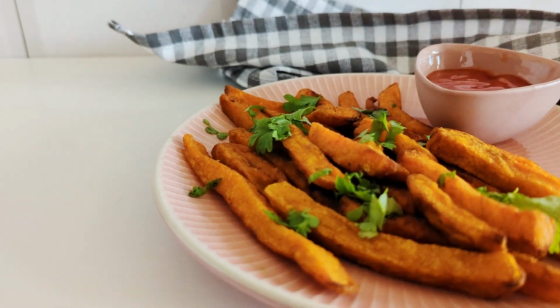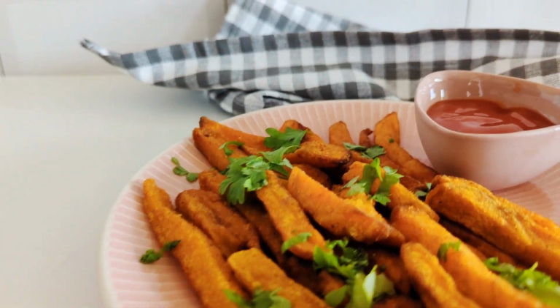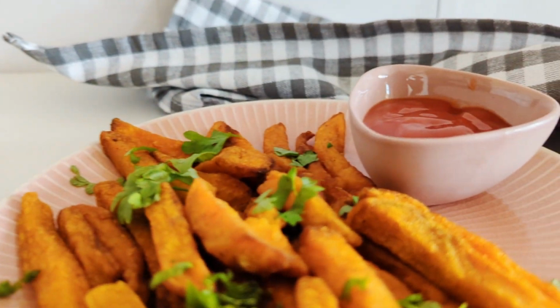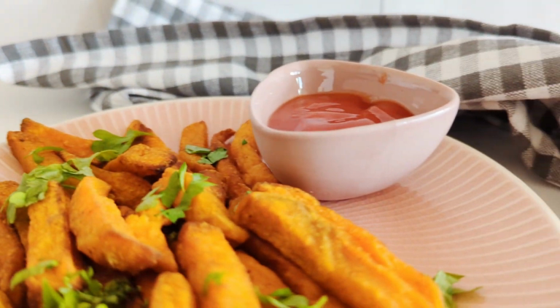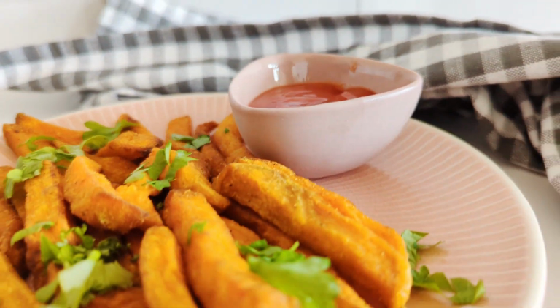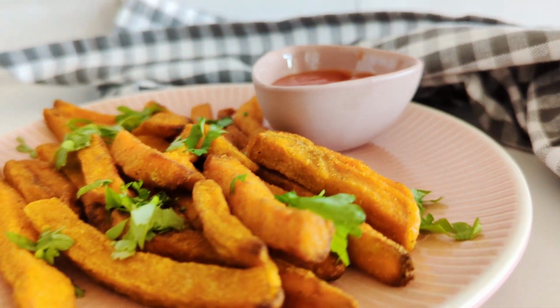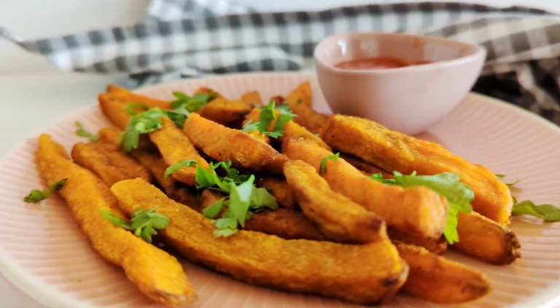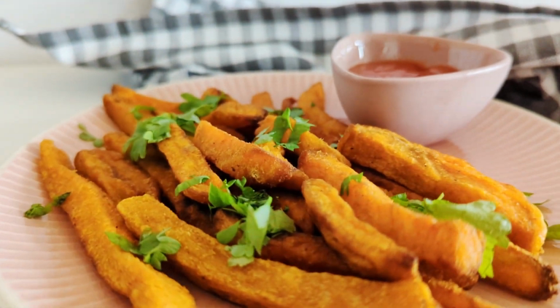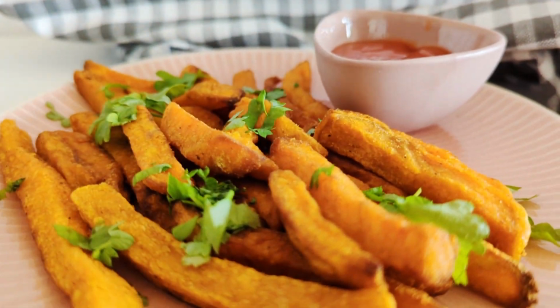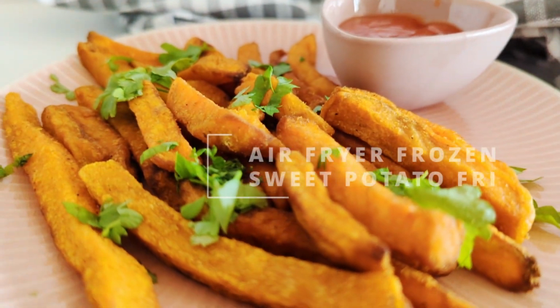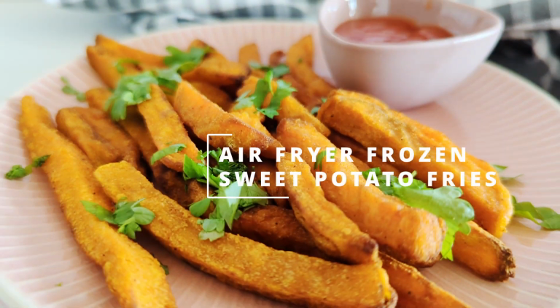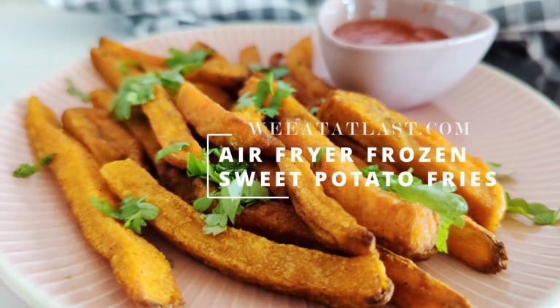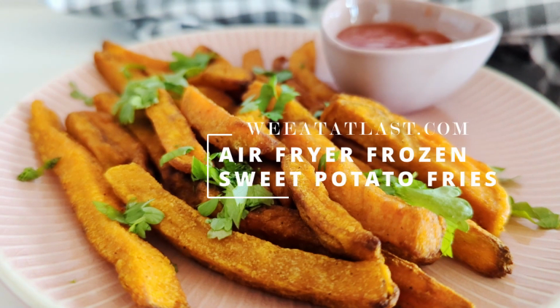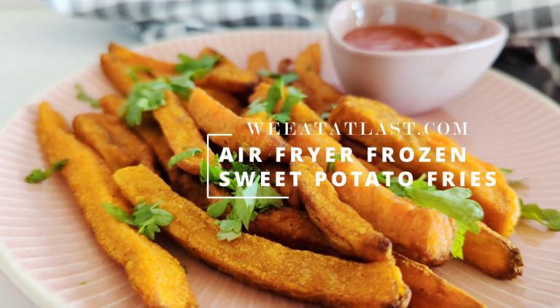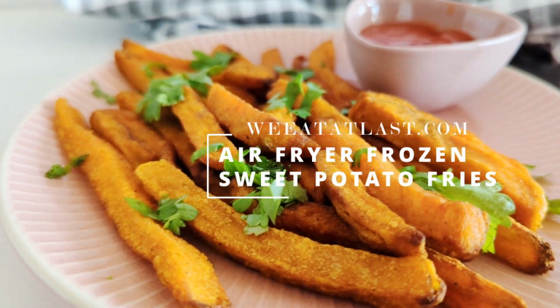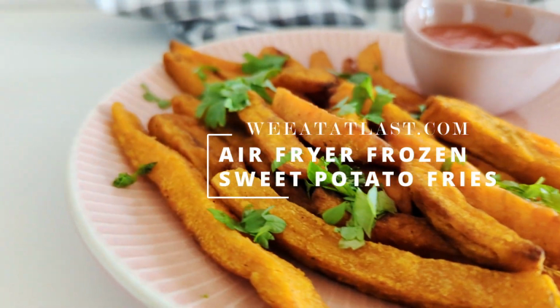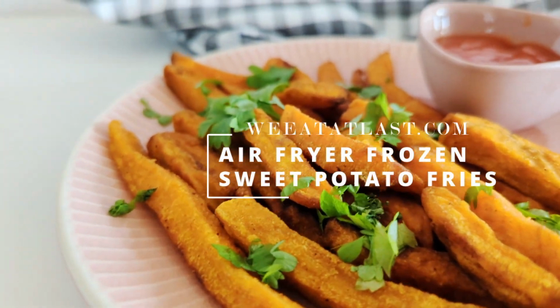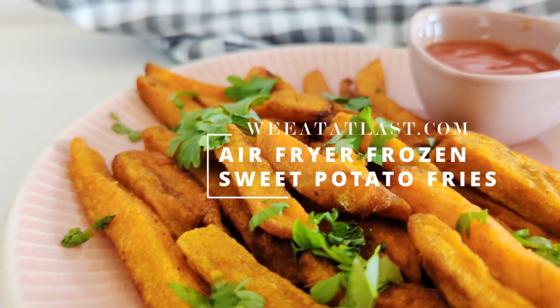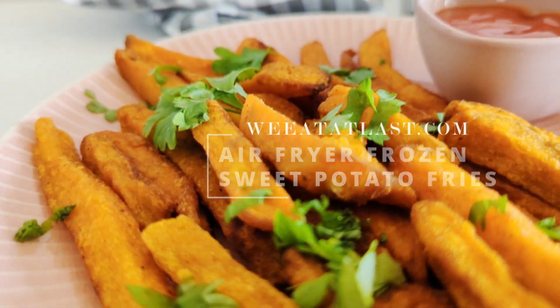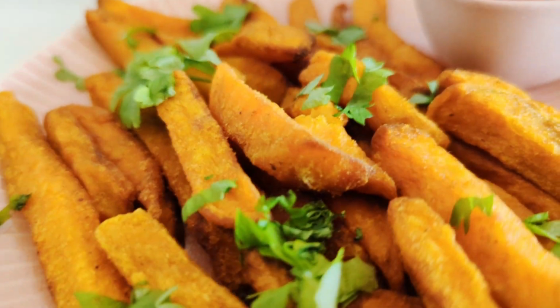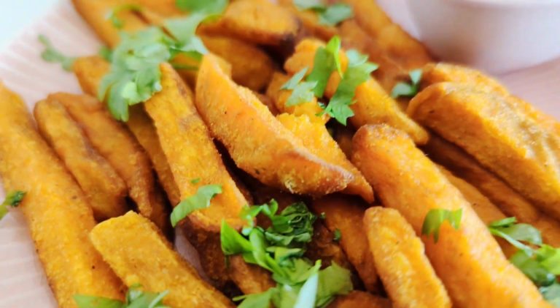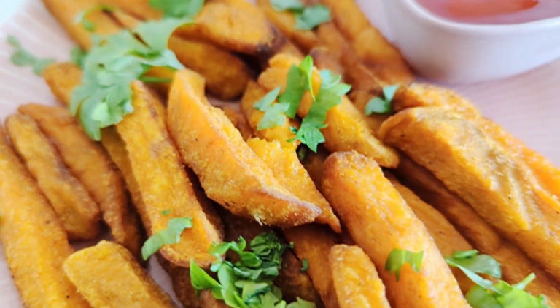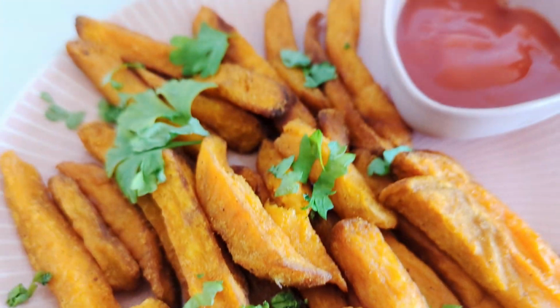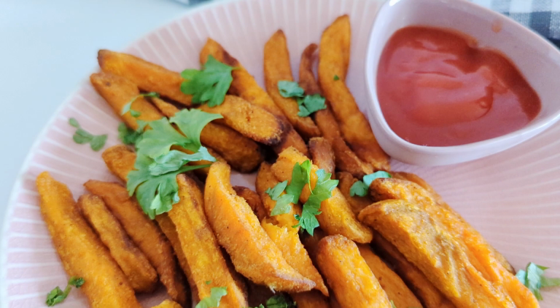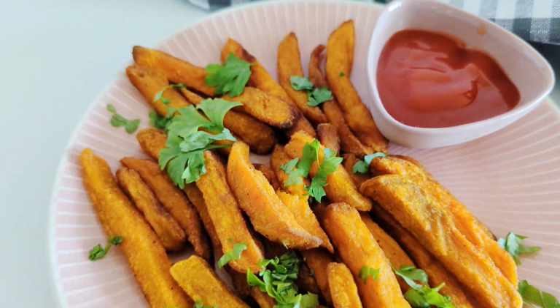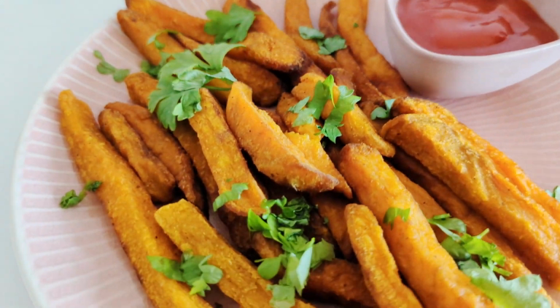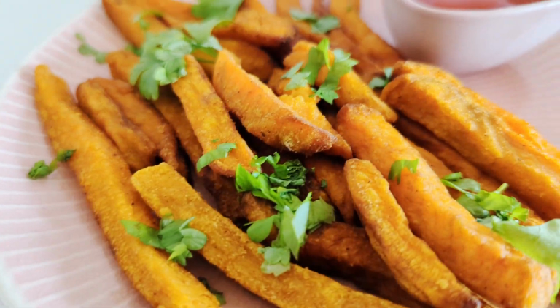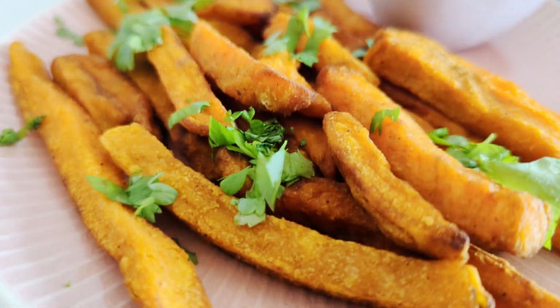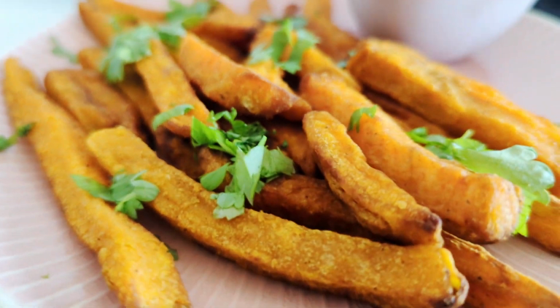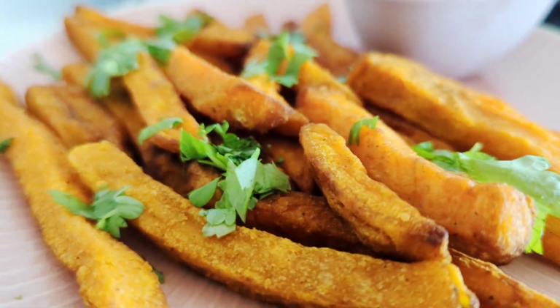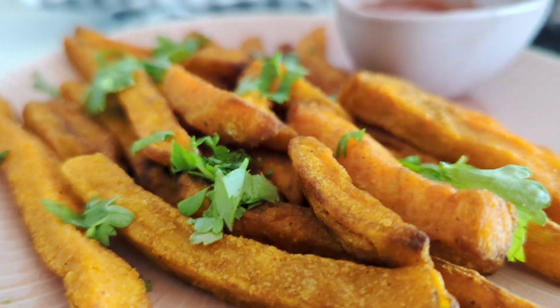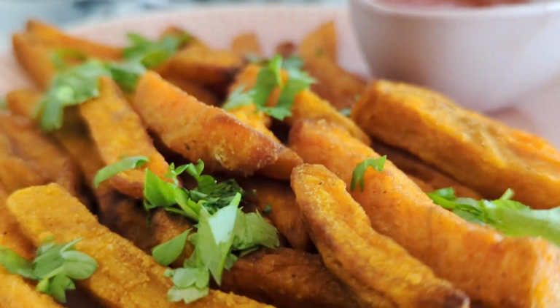There's no denying it. We all know what delicious sweet potato fries taste like. I'm going to show you how to make the best air fryer frozen sweet potato fries that are crispy on the outside and fluffy inside. So let's get started.